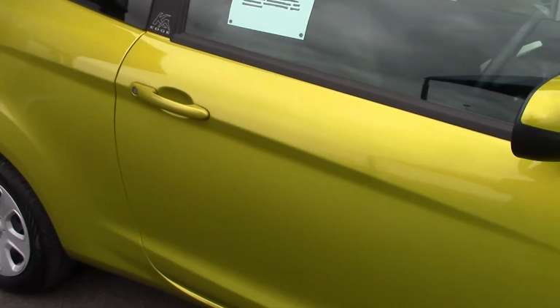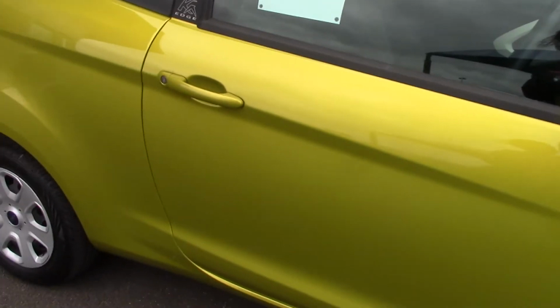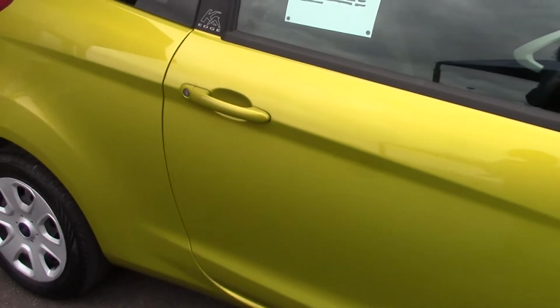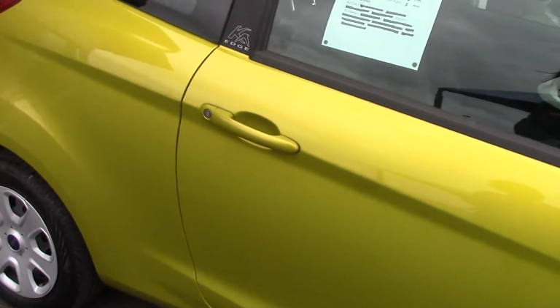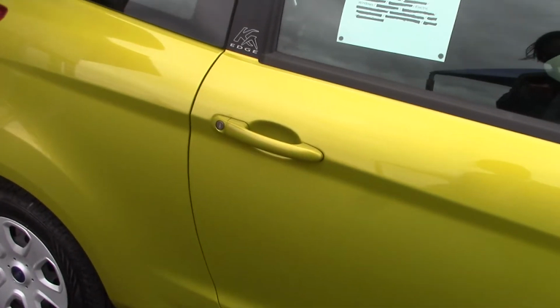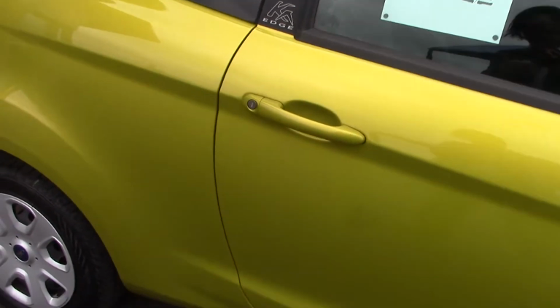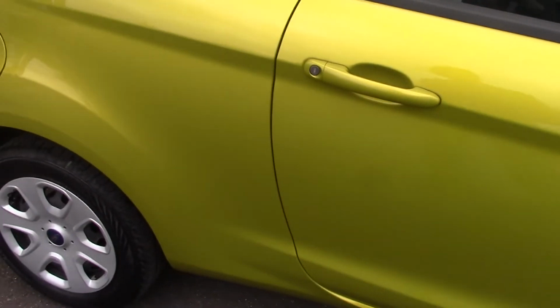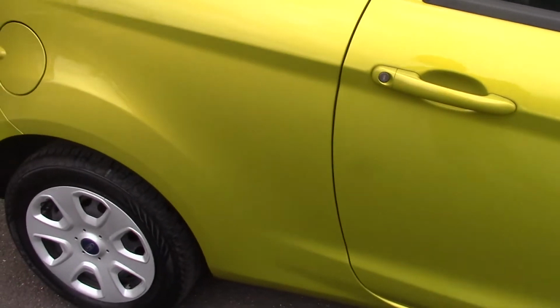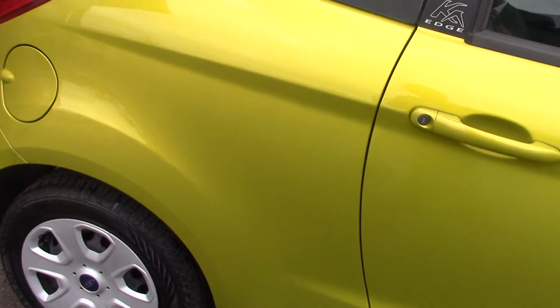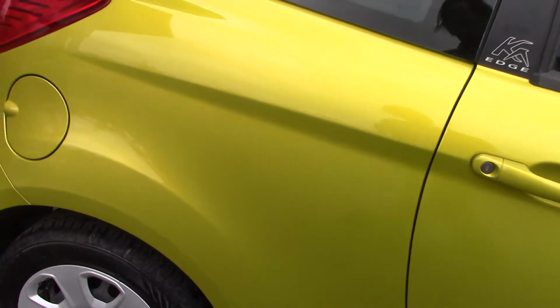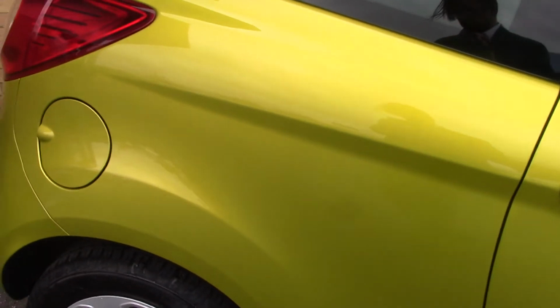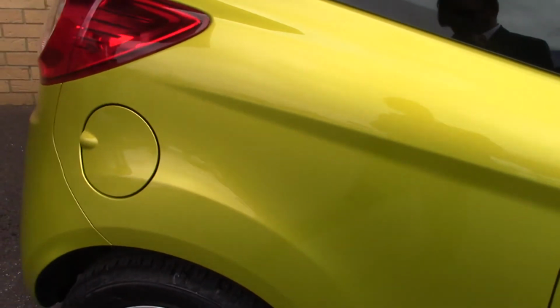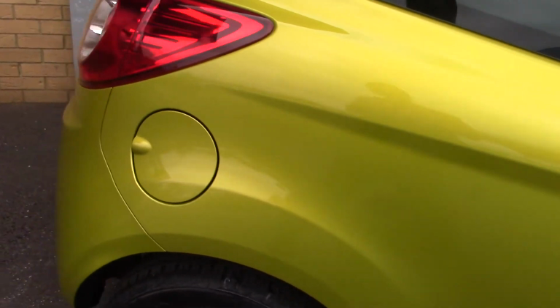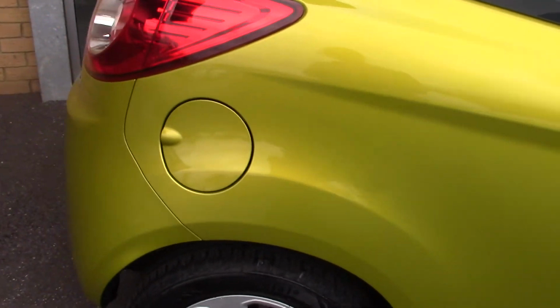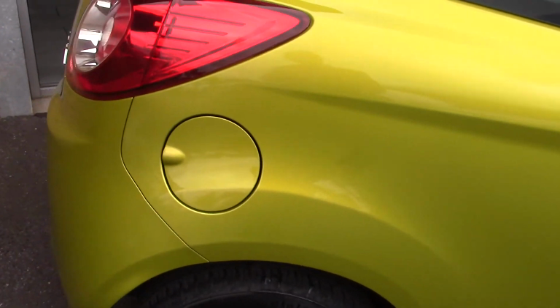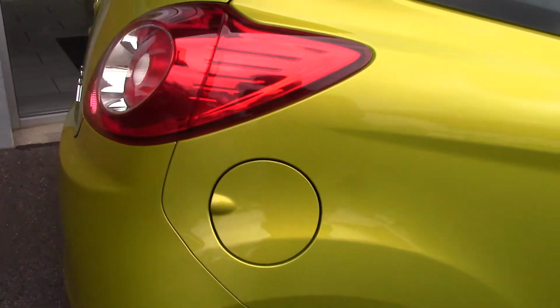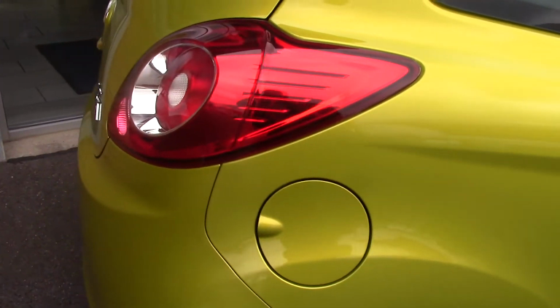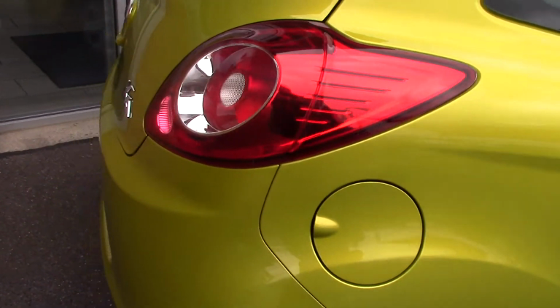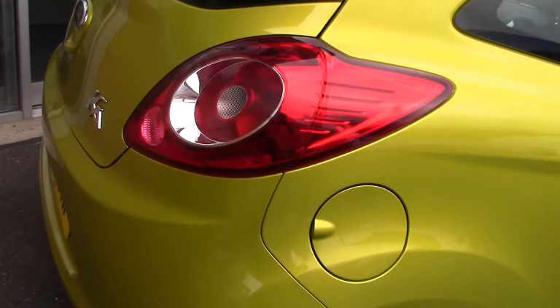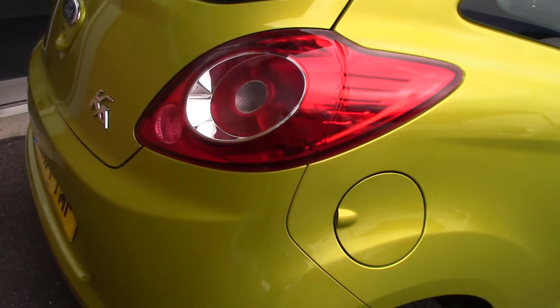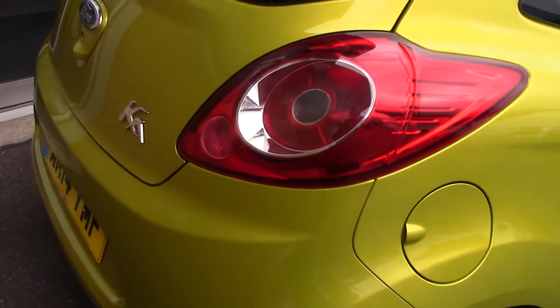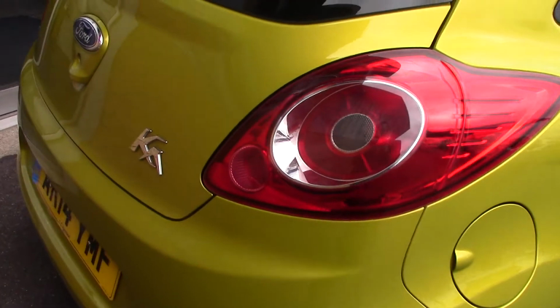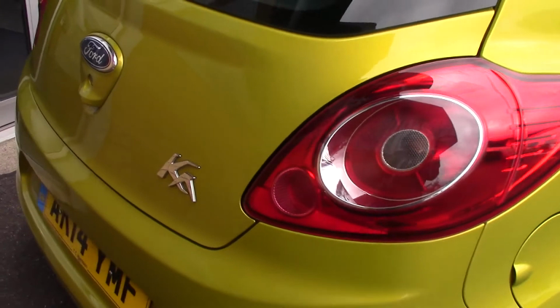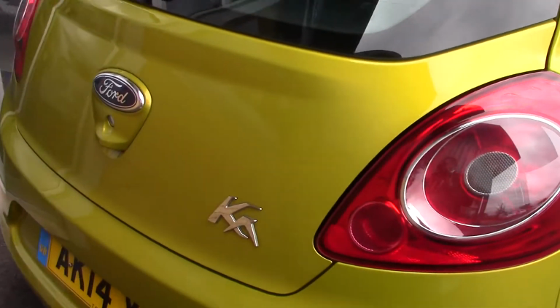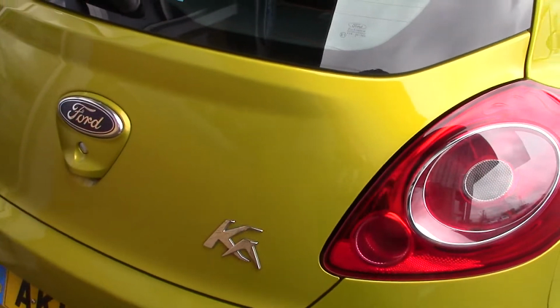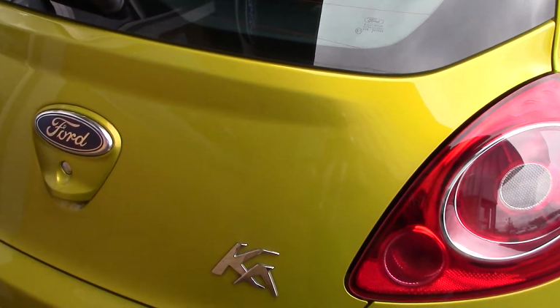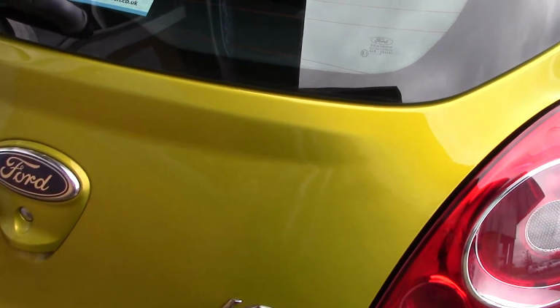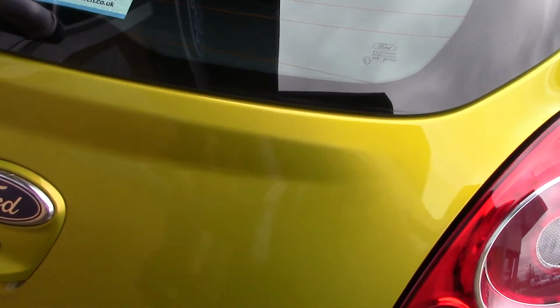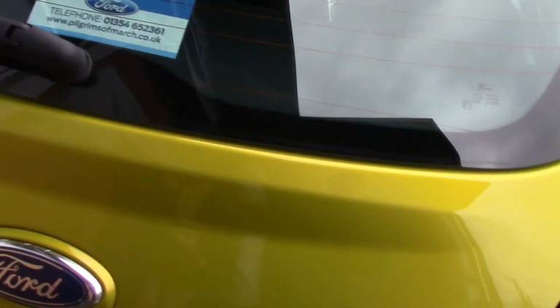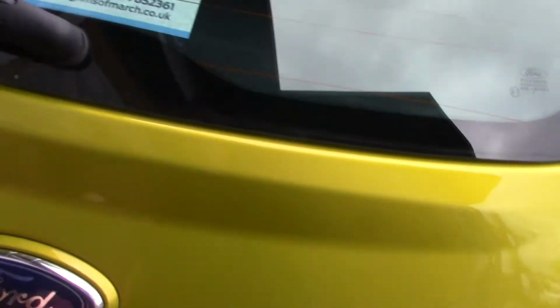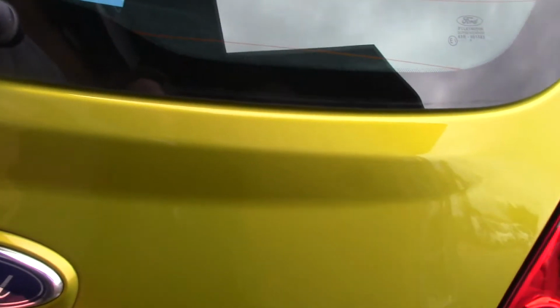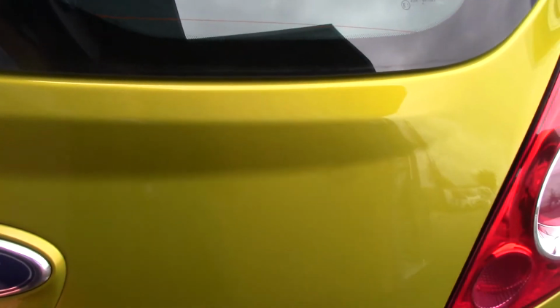This vehicle has done around 18,000 miles and can achieve an average fuel consumption of 57 miles per gallon. It has an annual road tax of £30.